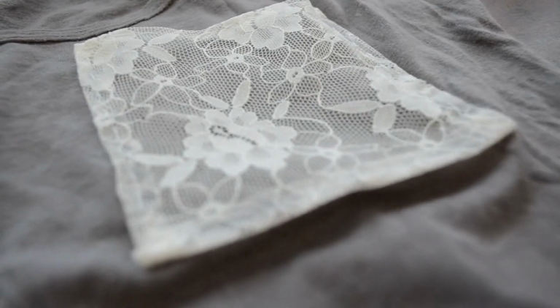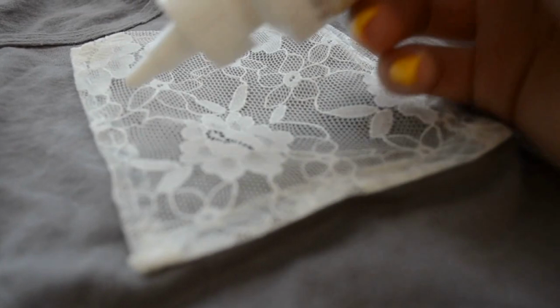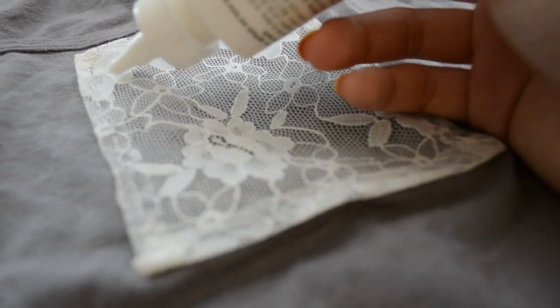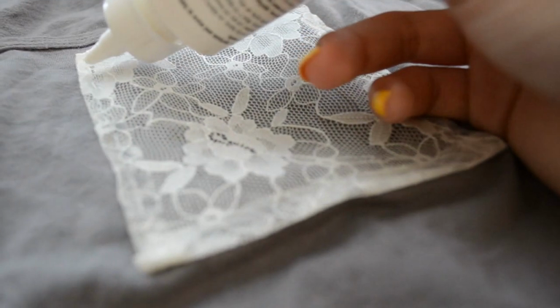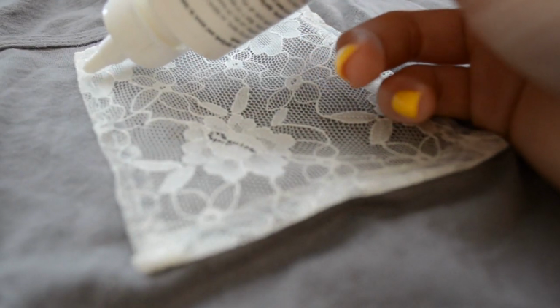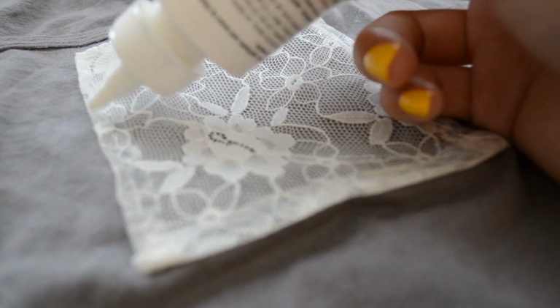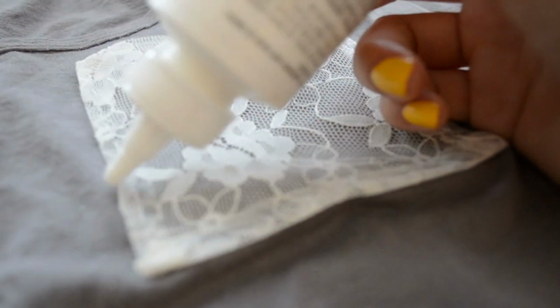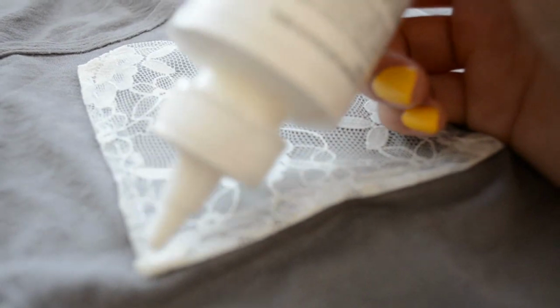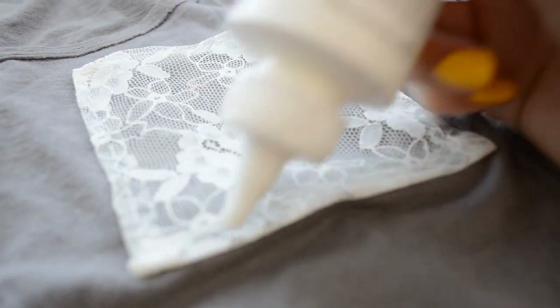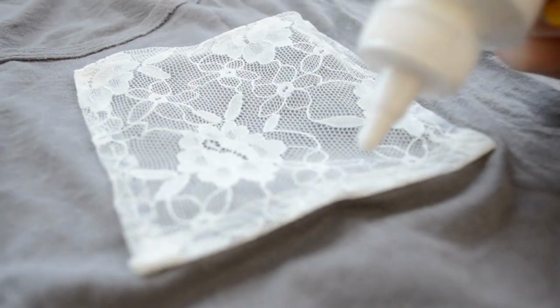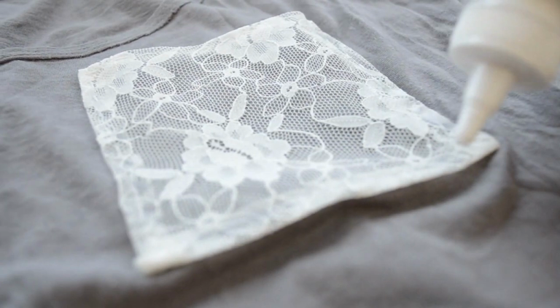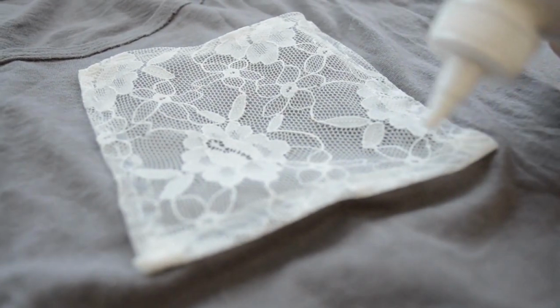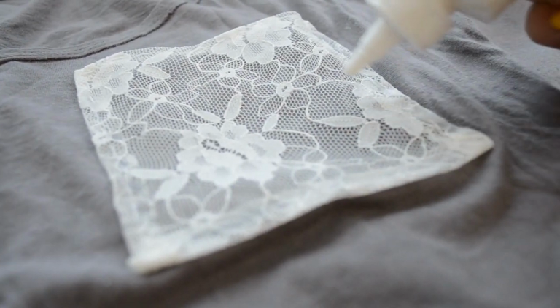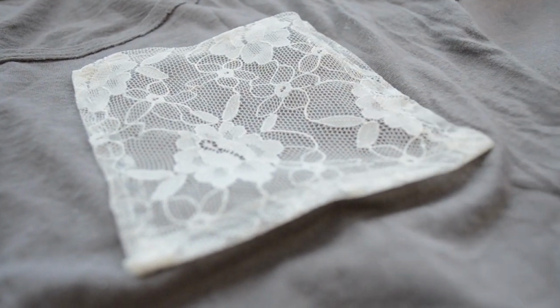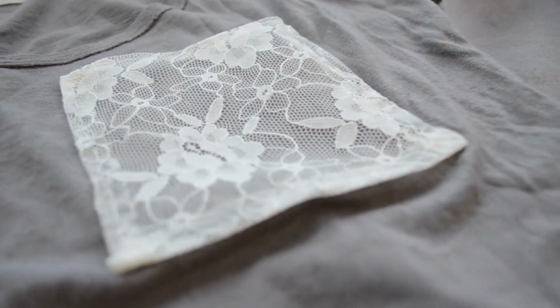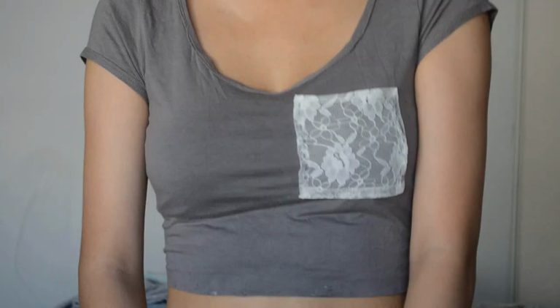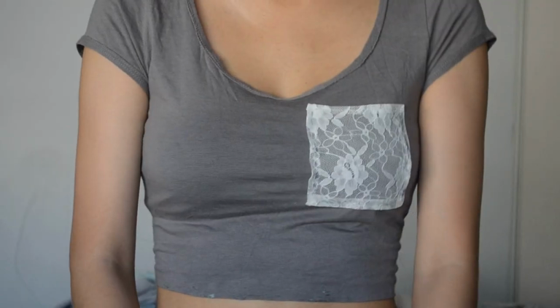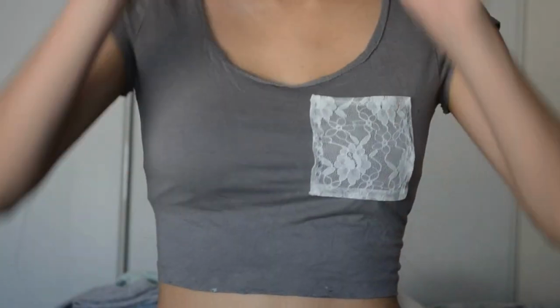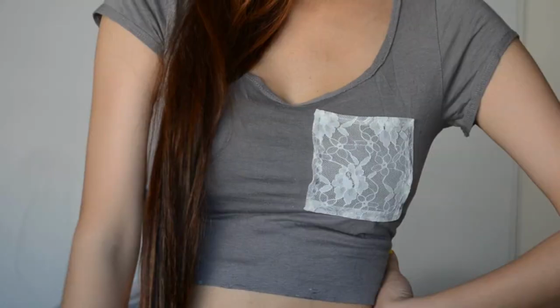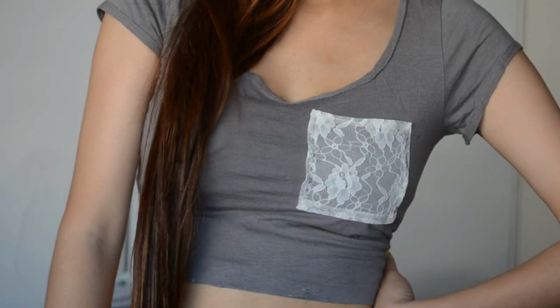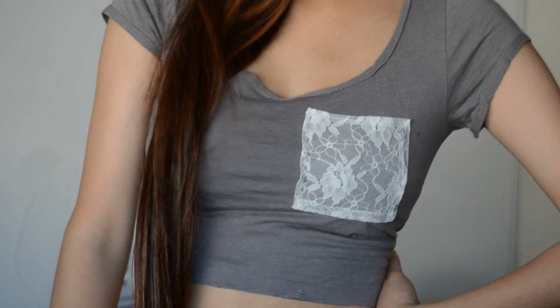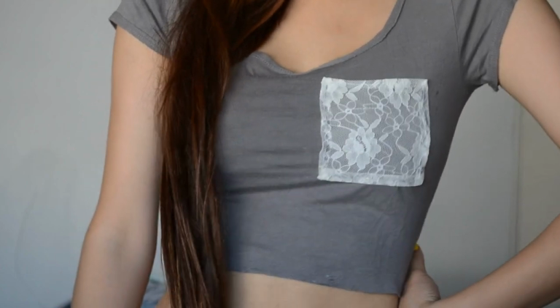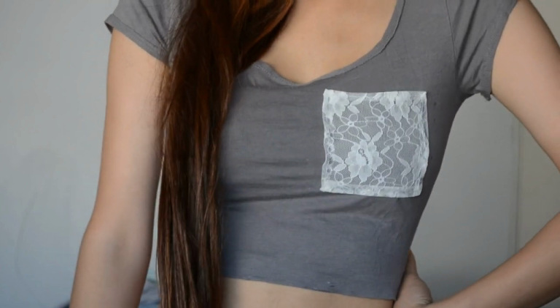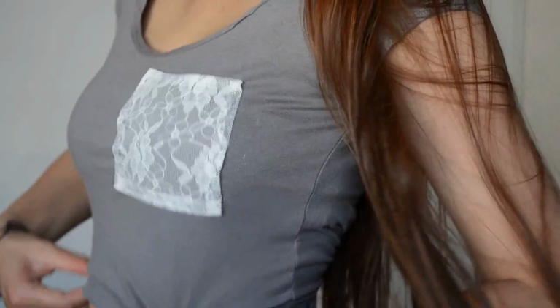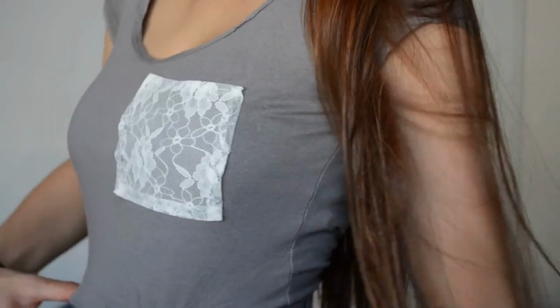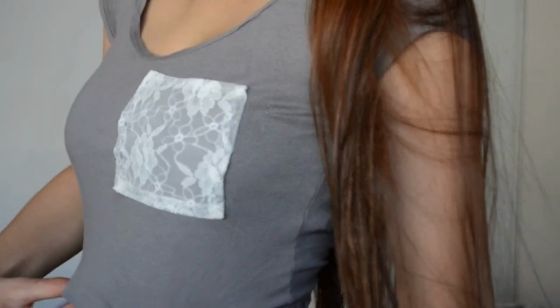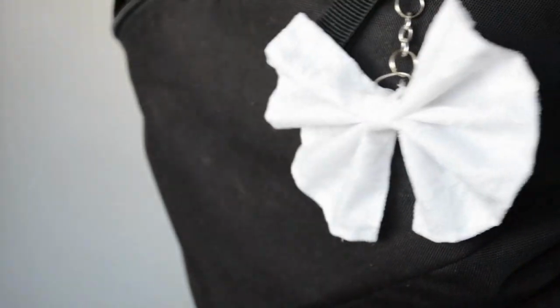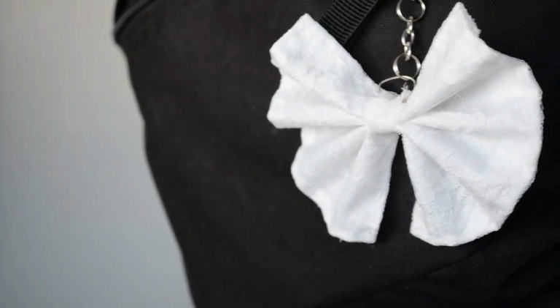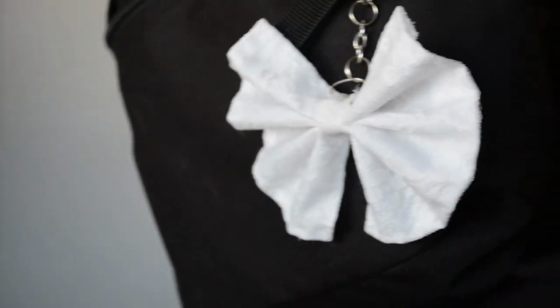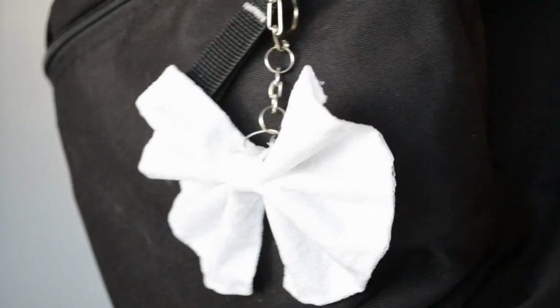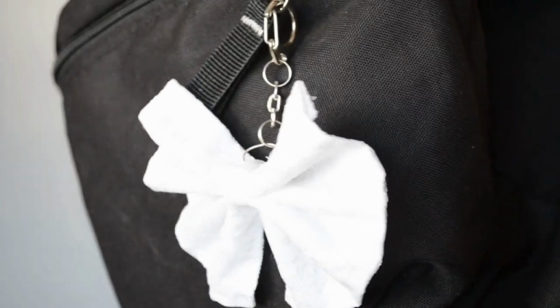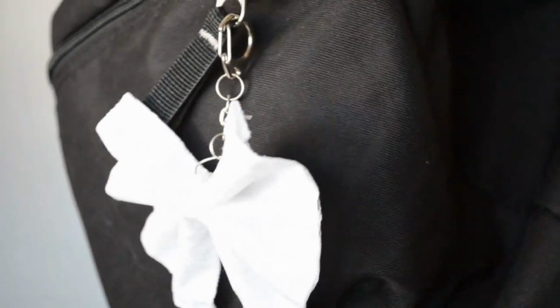Here comes the fun part — just glue the three sides. Fabric glue should work at this point. Wait 24 hours for the glue to completely dry and you're basically done! Now, moving on, this is a keychain bow.